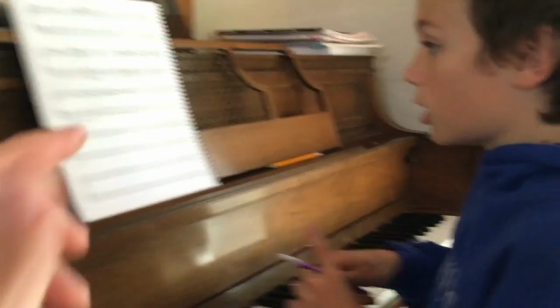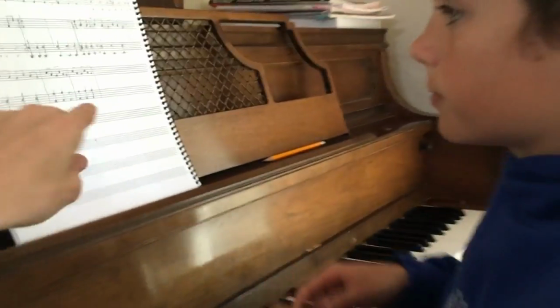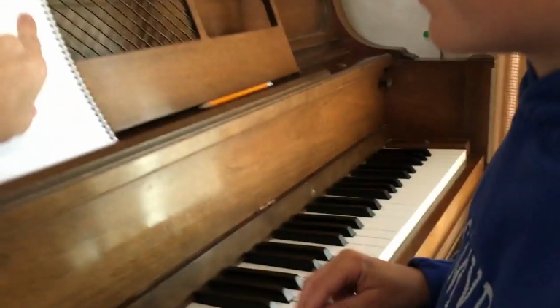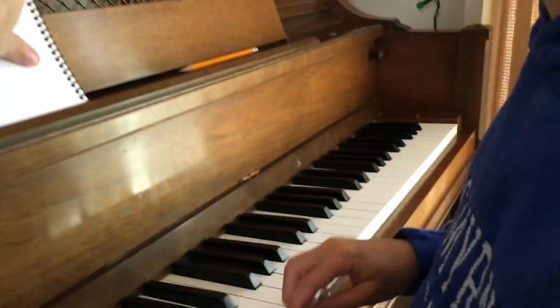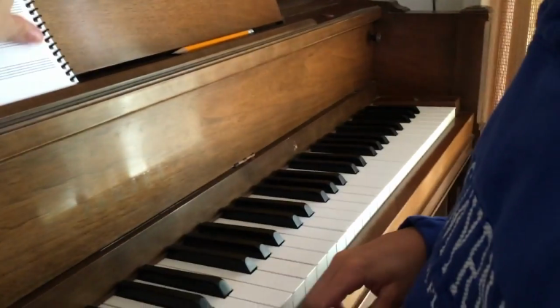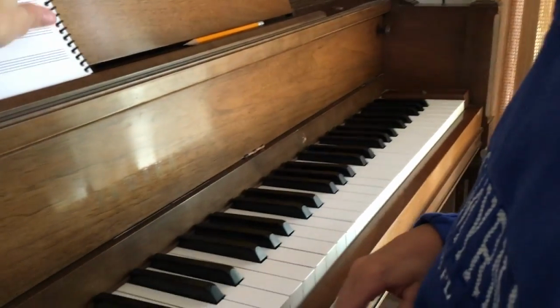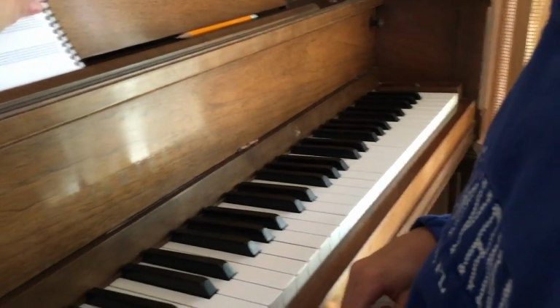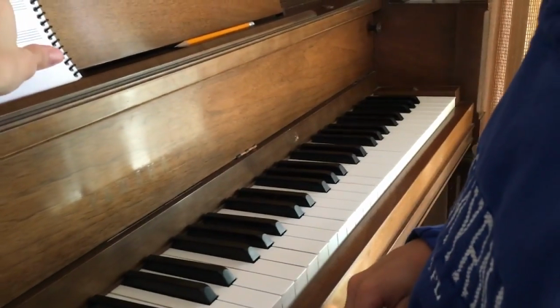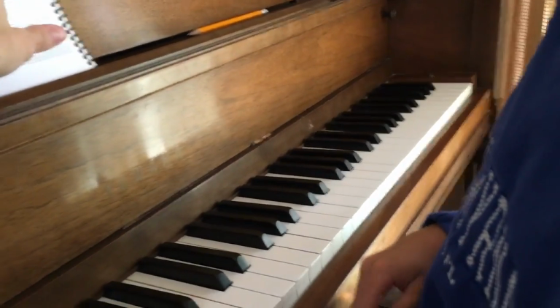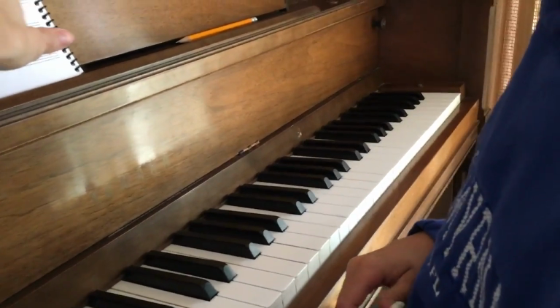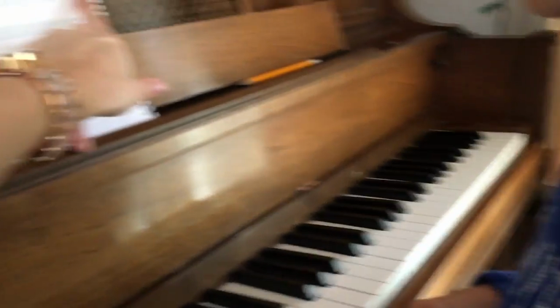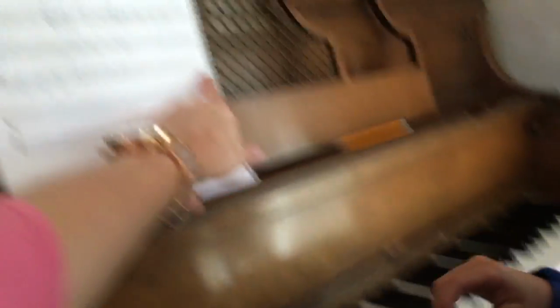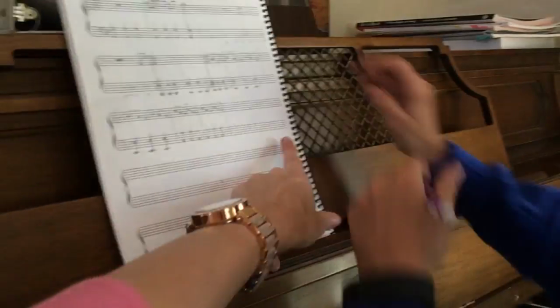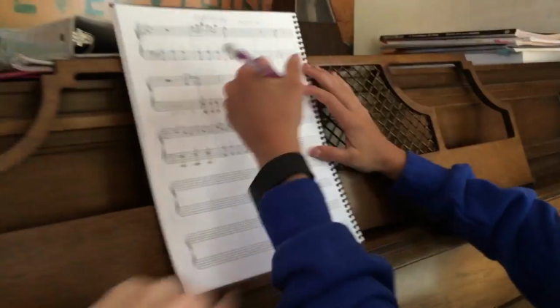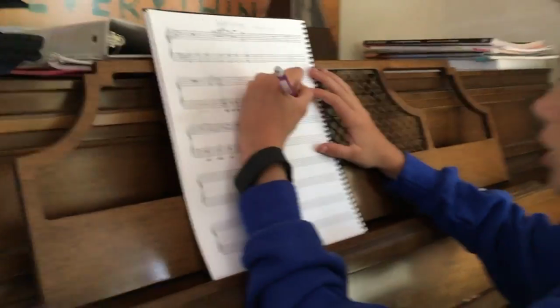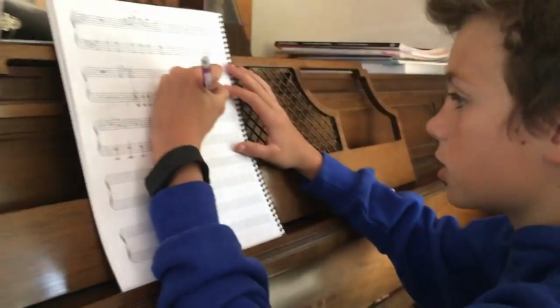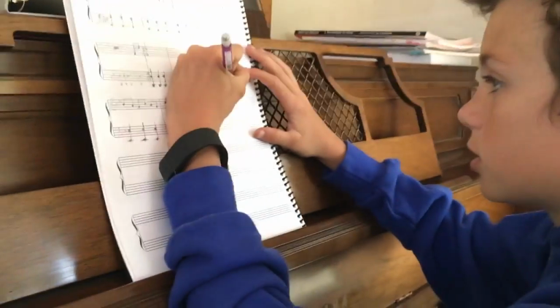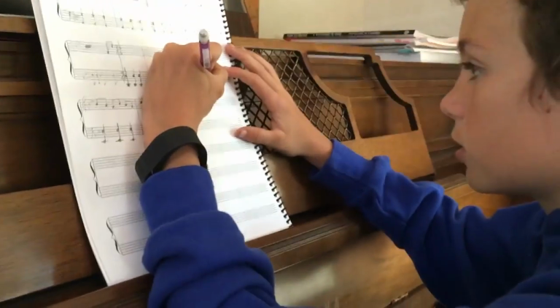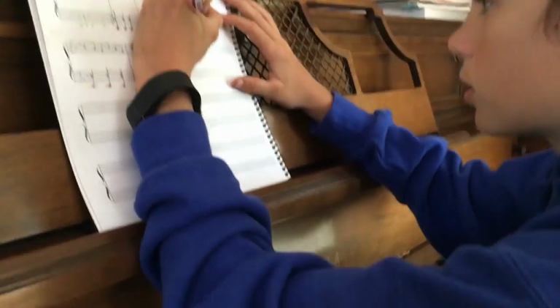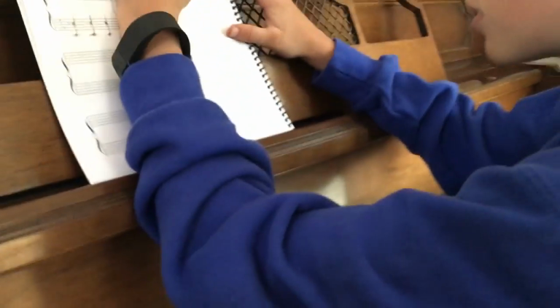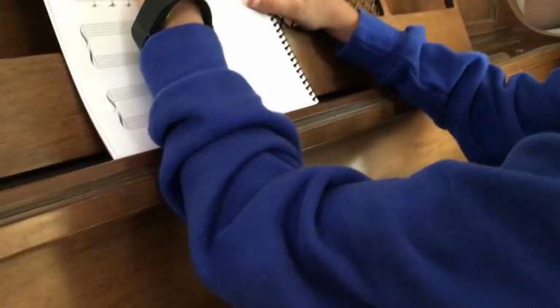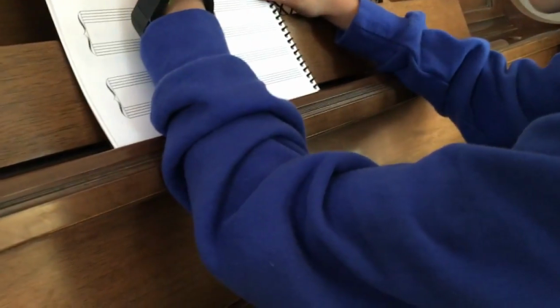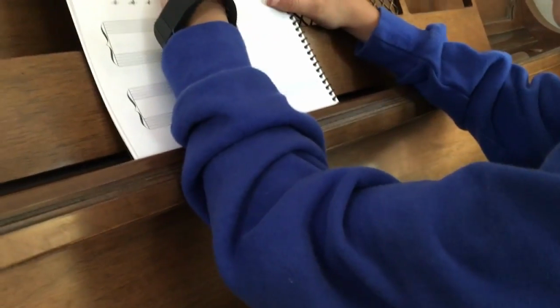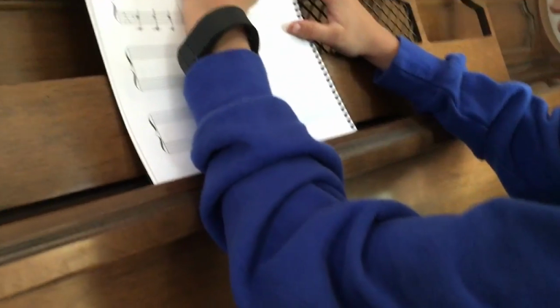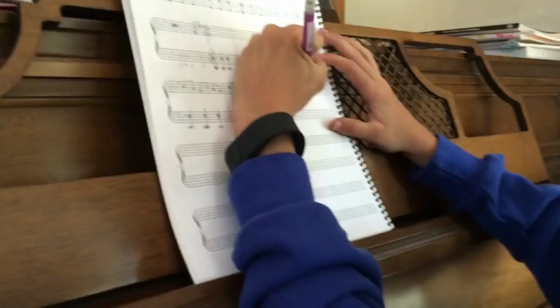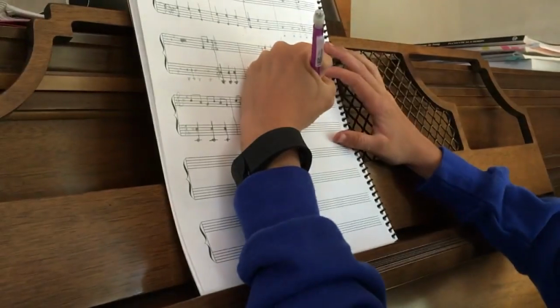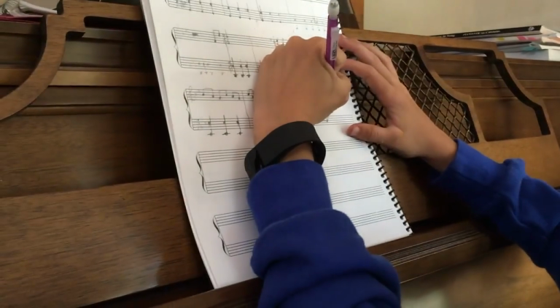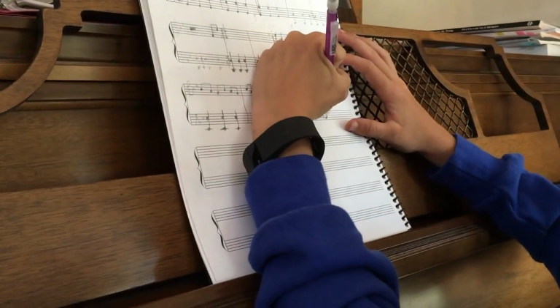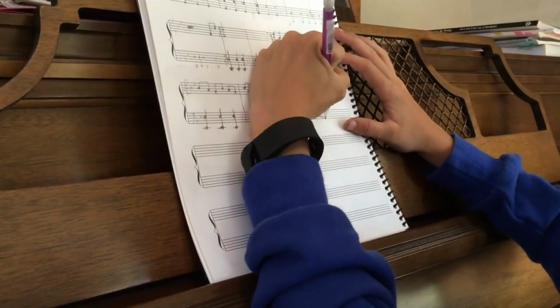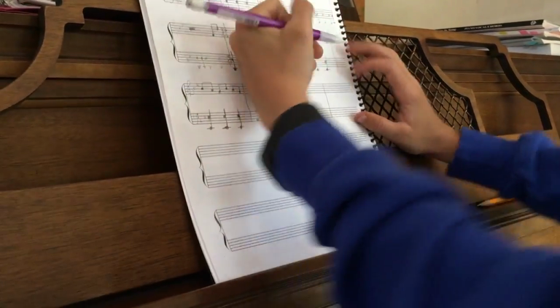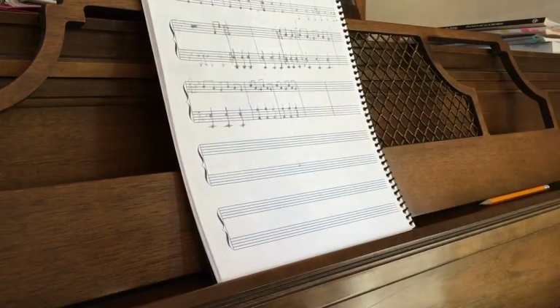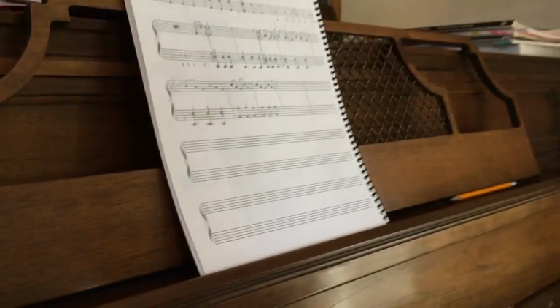Do your line here and then divide it in half and then make it. Okay, so I just go like this? Yeah, separate it and then you'll fit everything in between. Perfect.